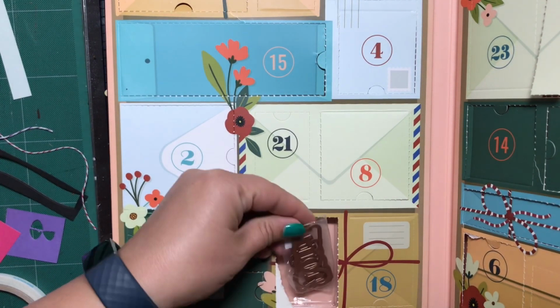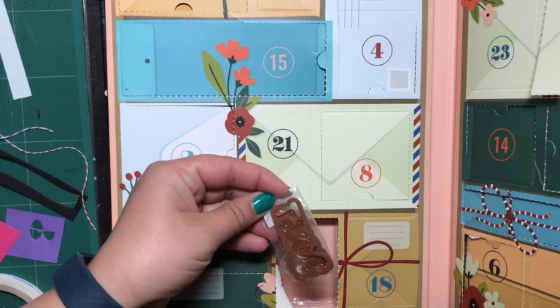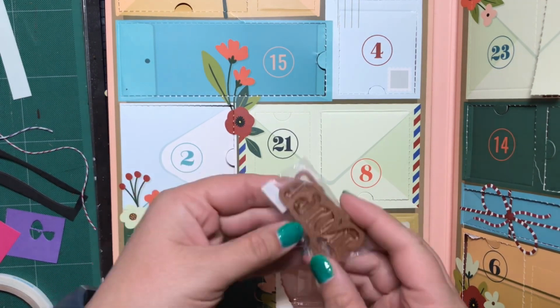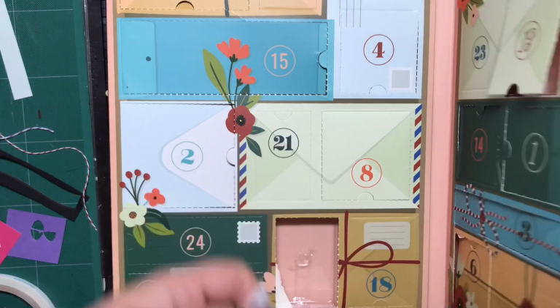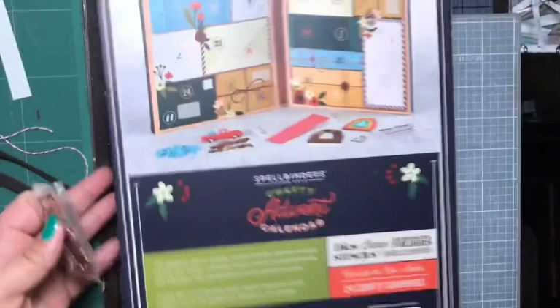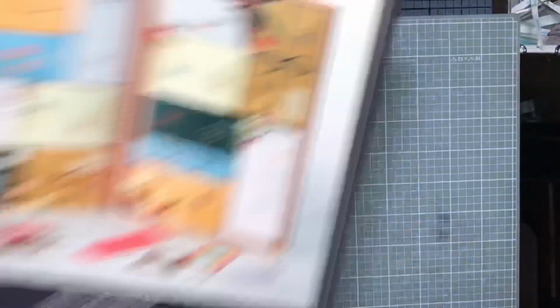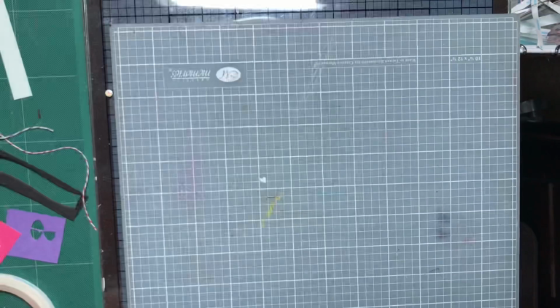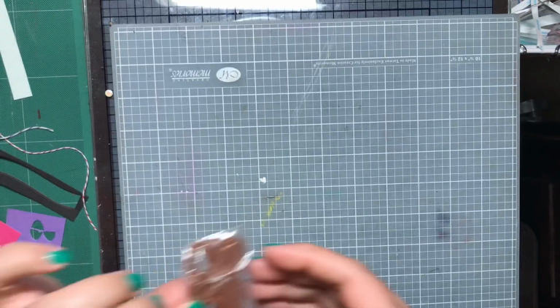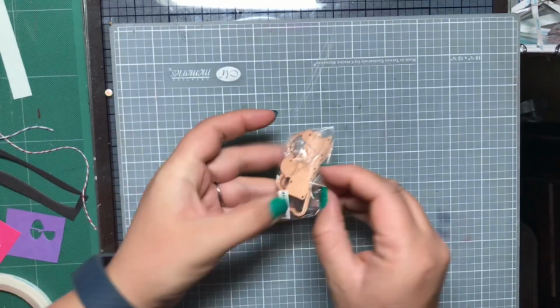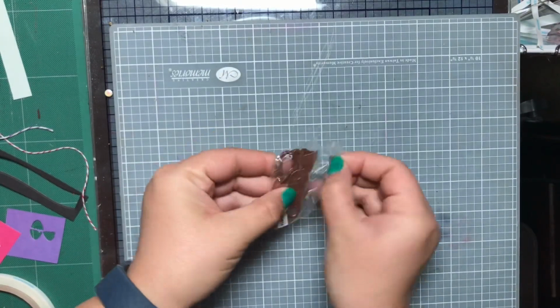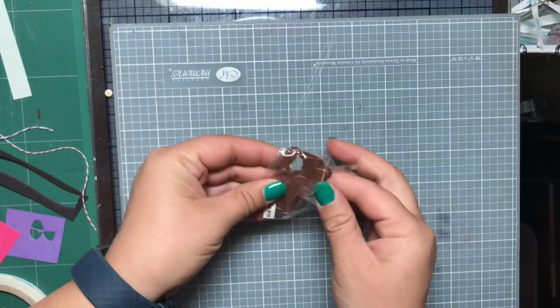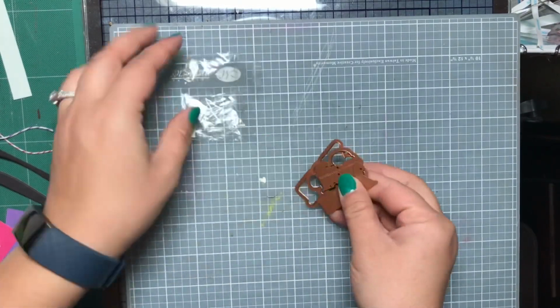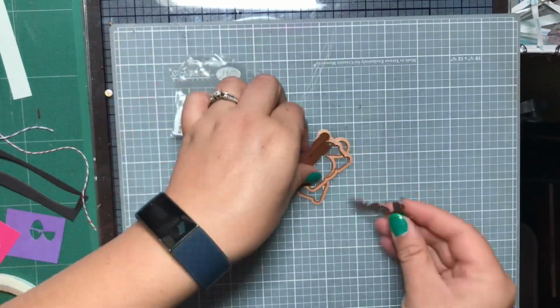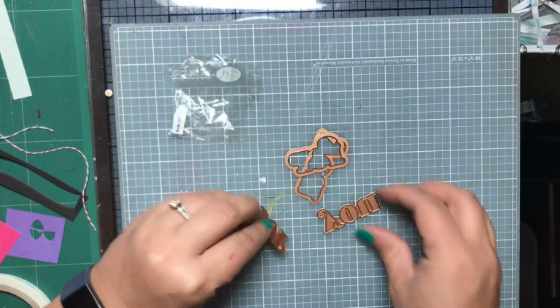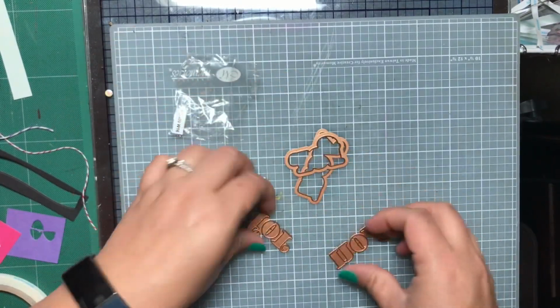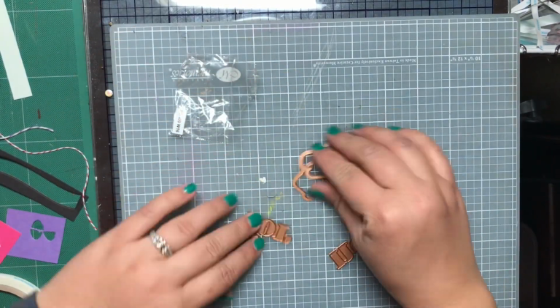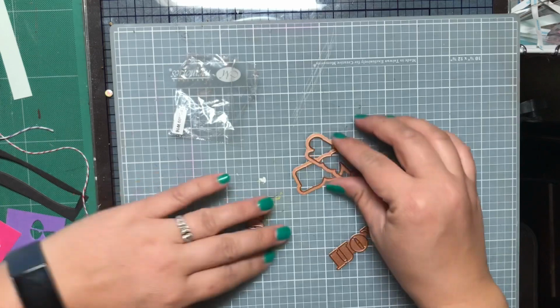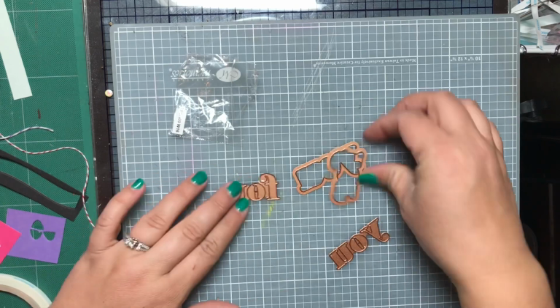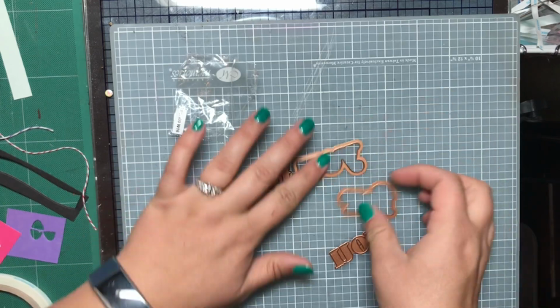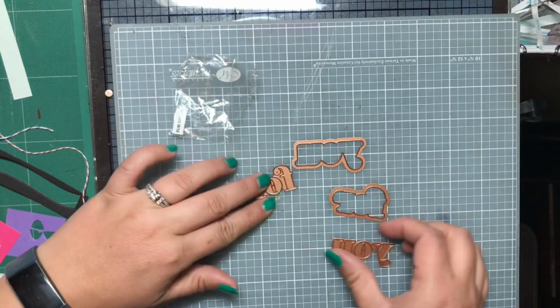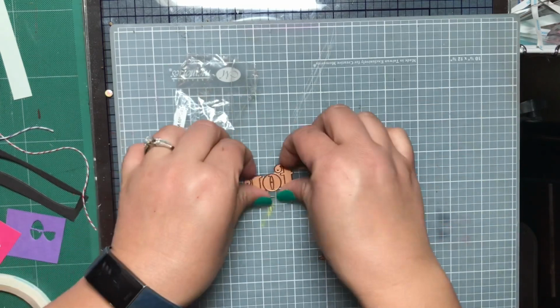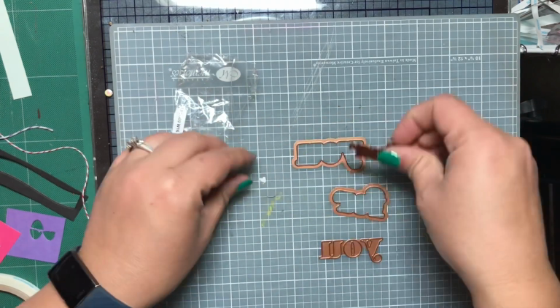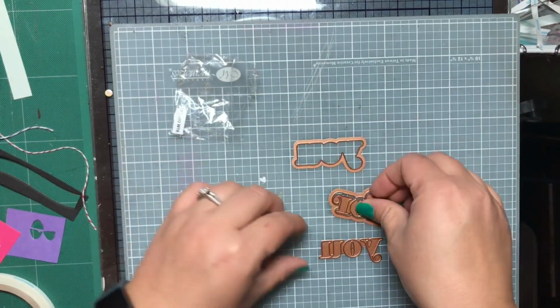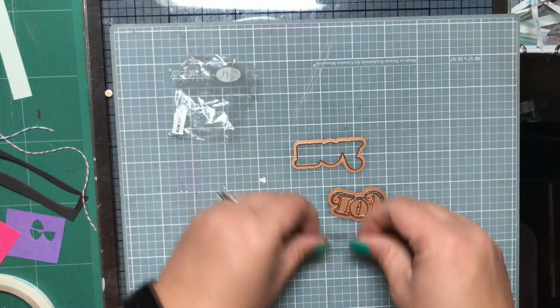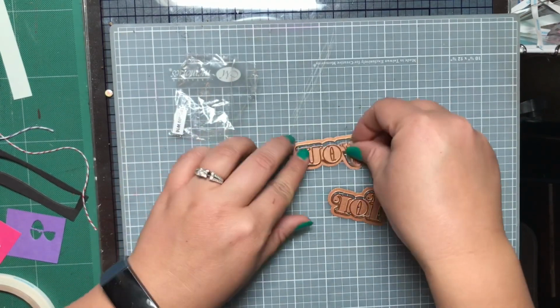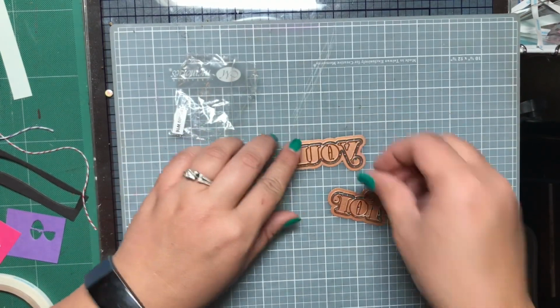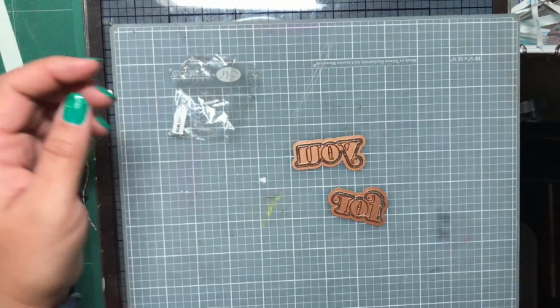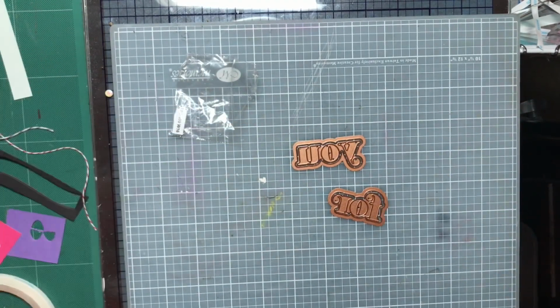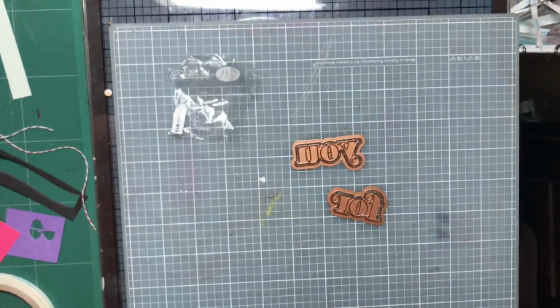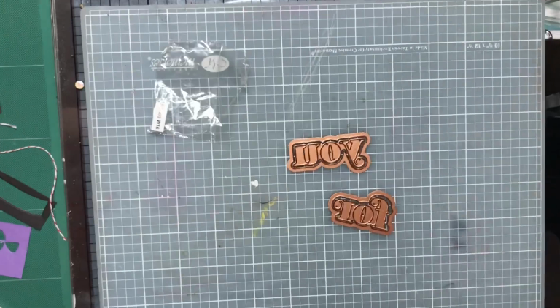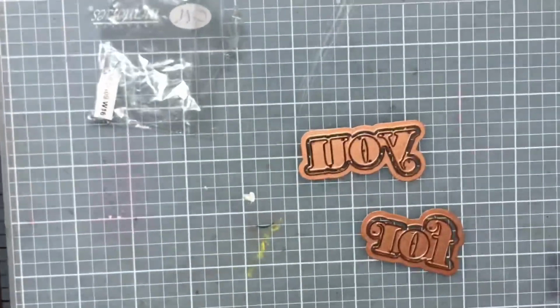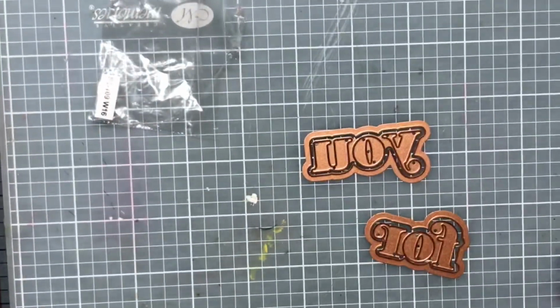Alright, so let's open up Day 16. What did we get? Some more dies. Super cool.